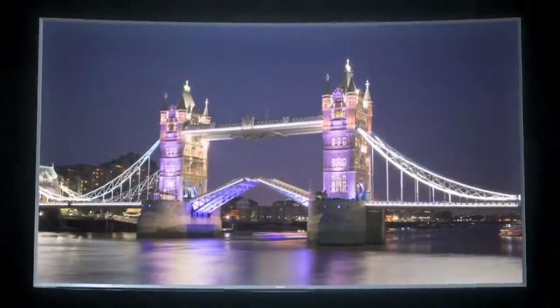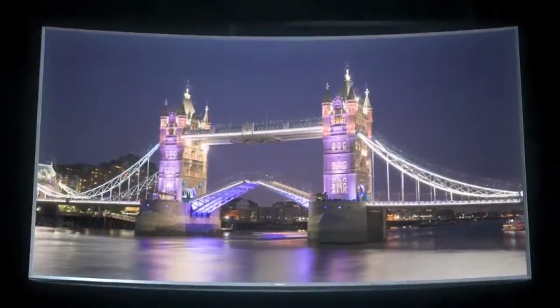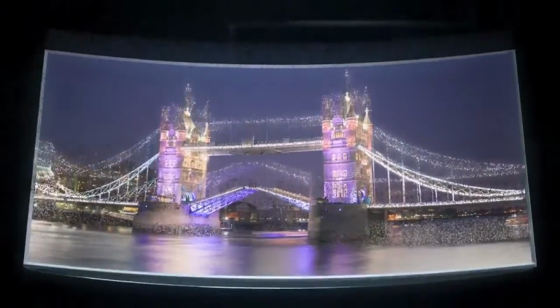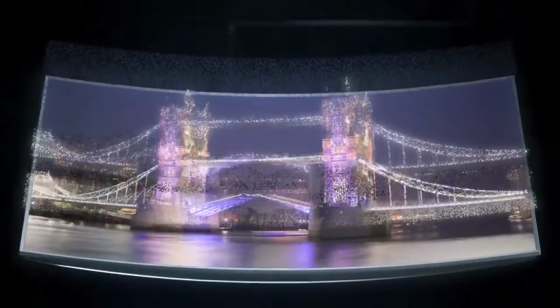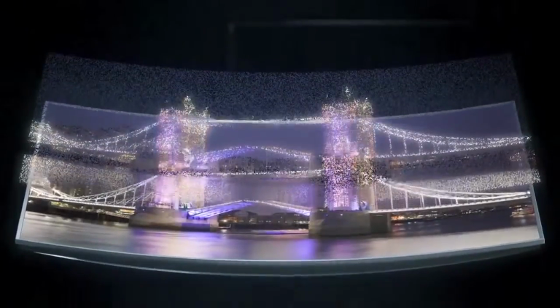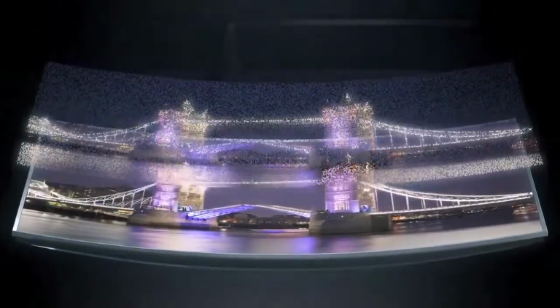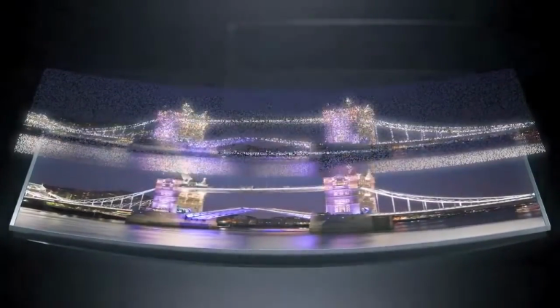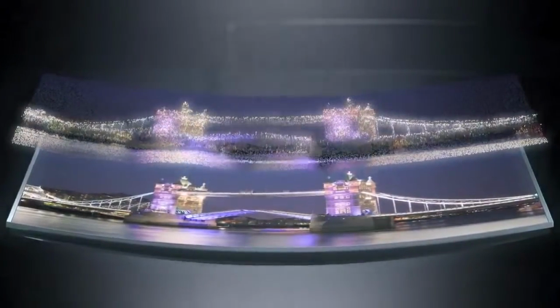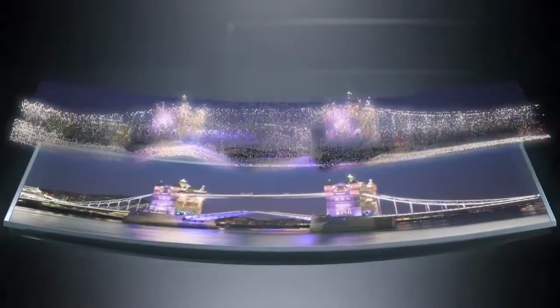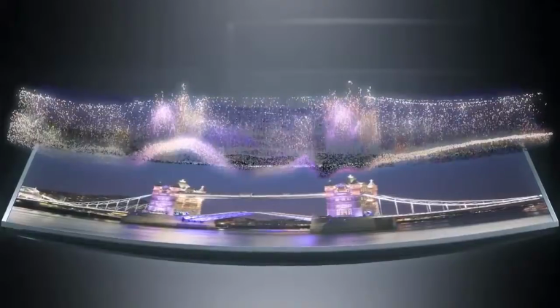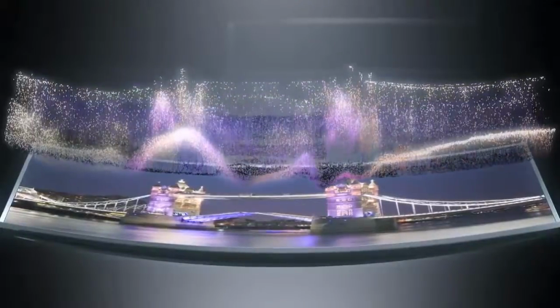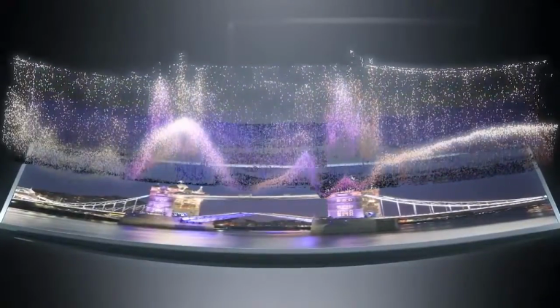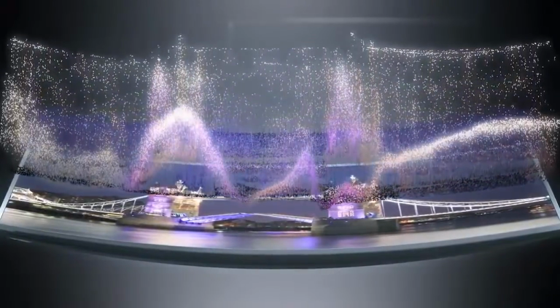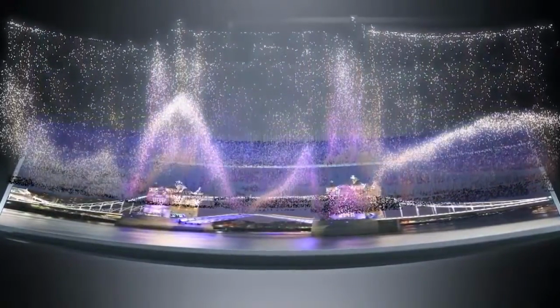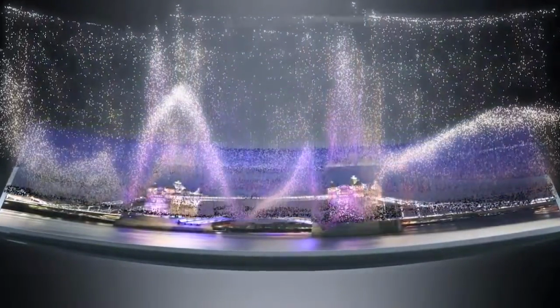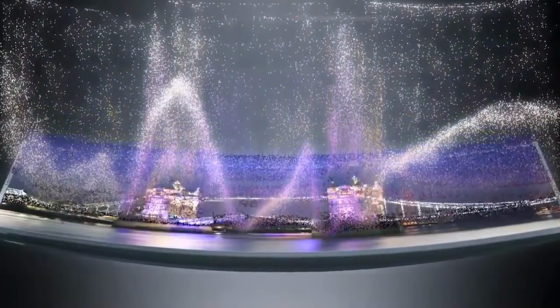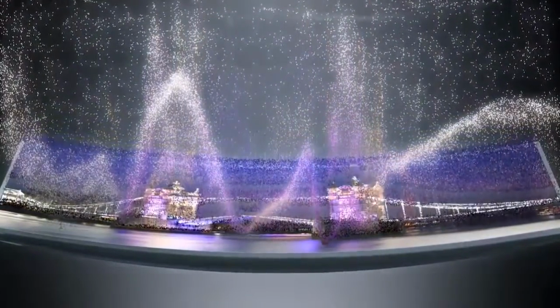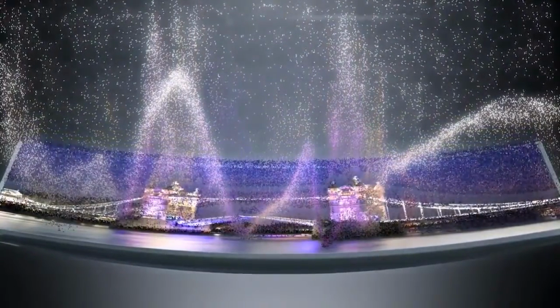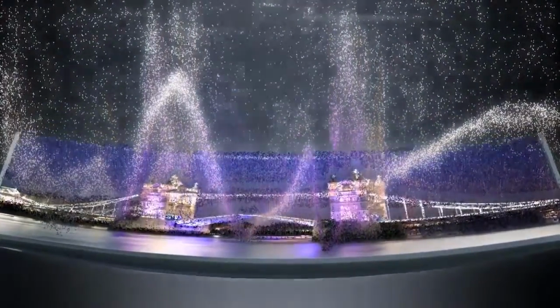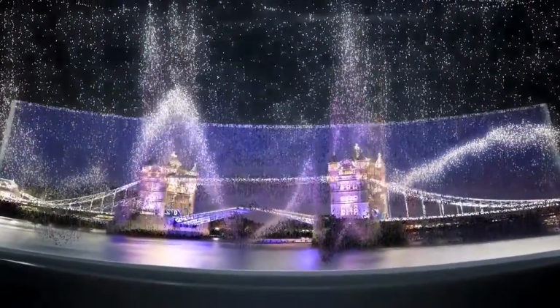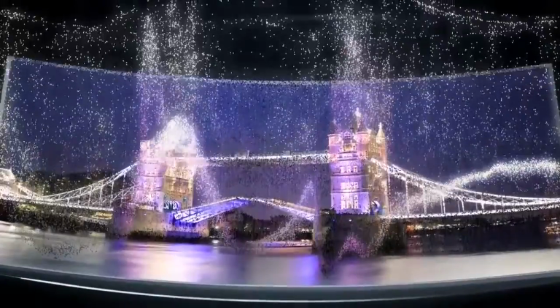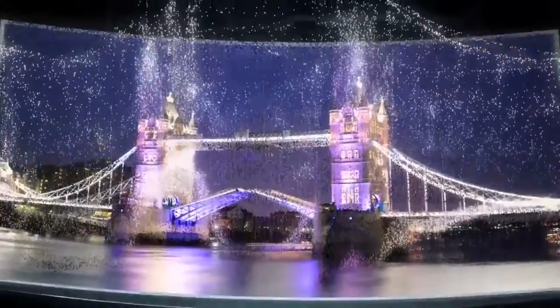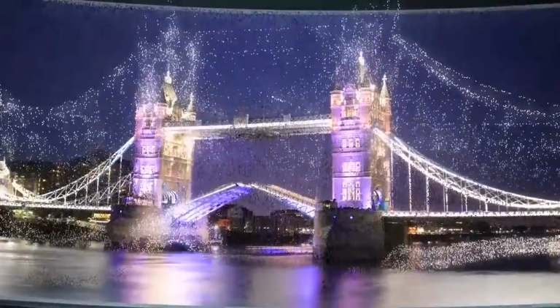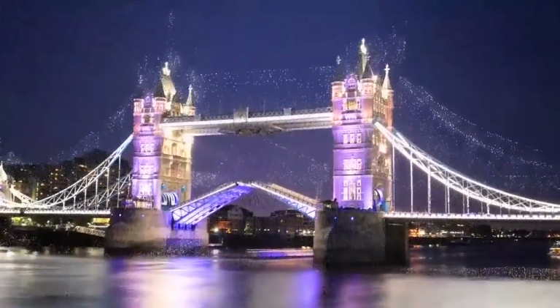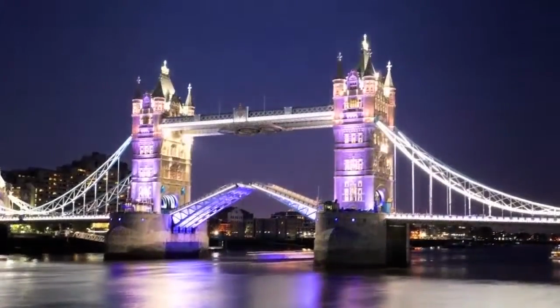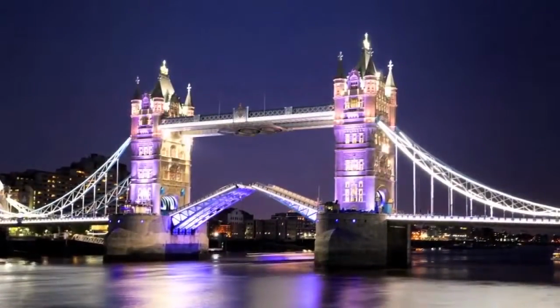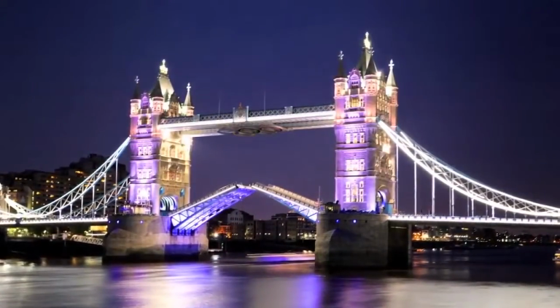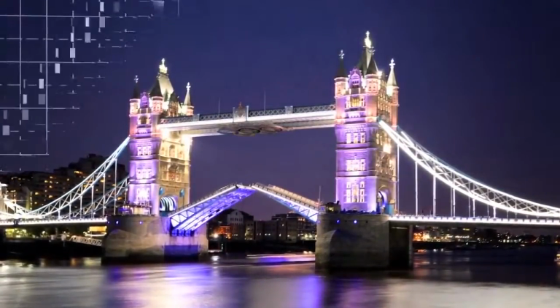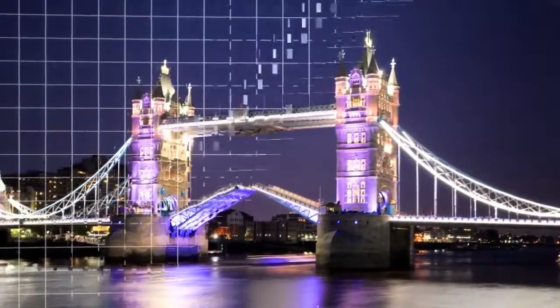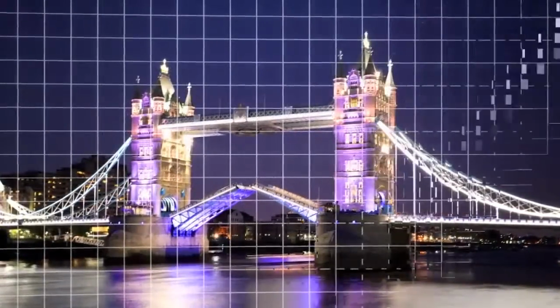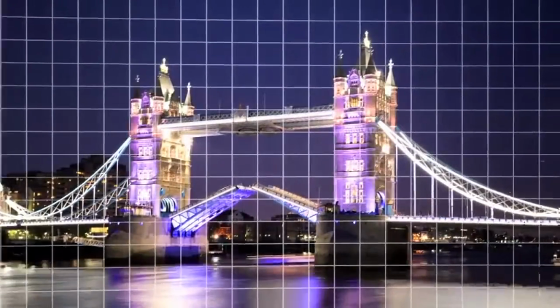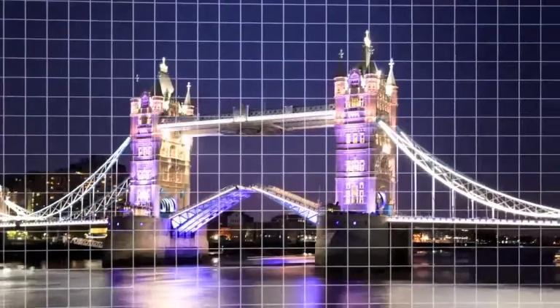Peak illuminators lower the power to darks and send more to the lights. And by increasing the dimming blocks, you get more lifelike contrast.